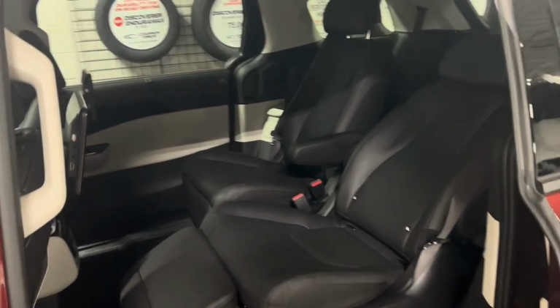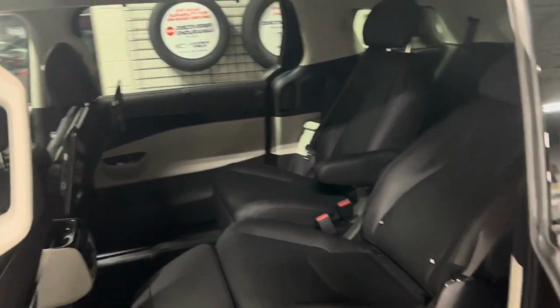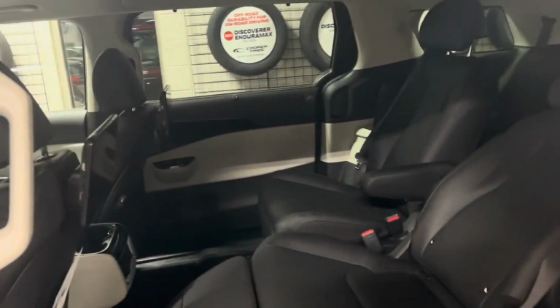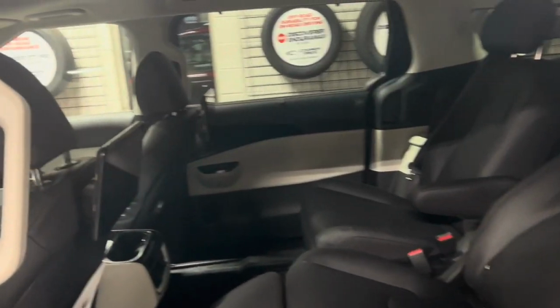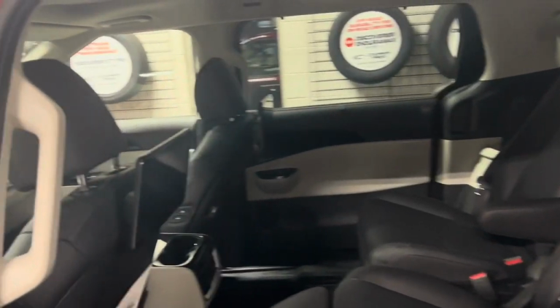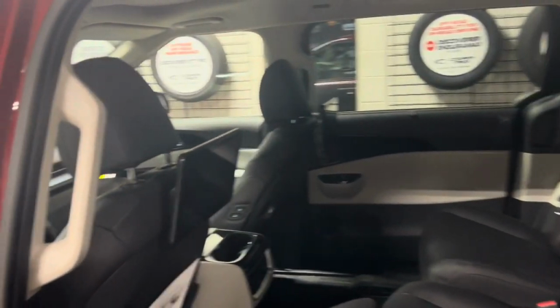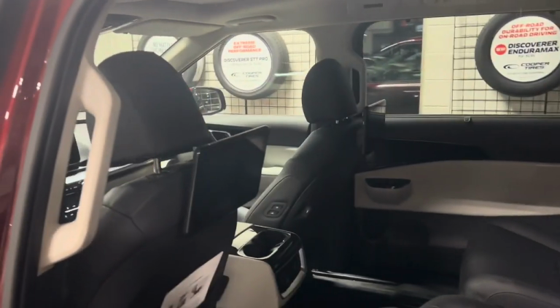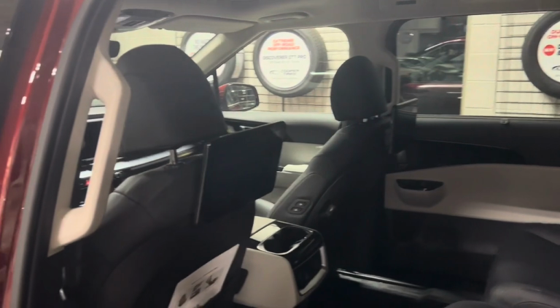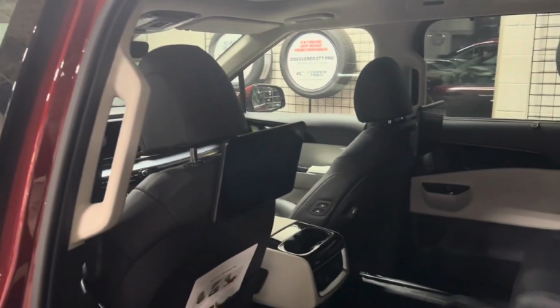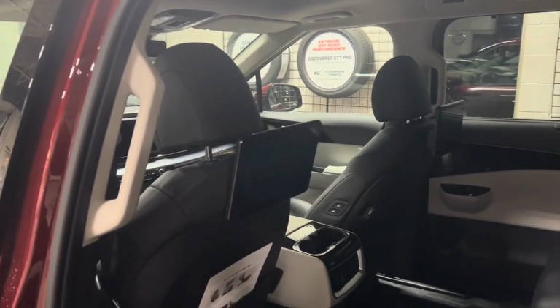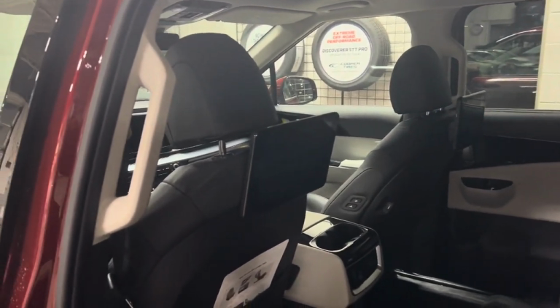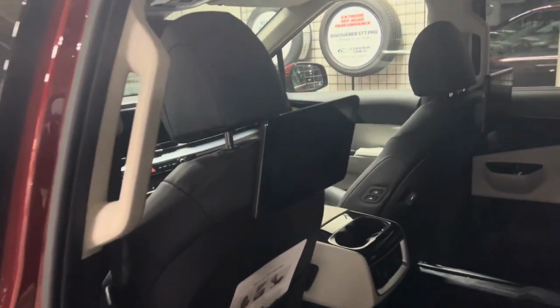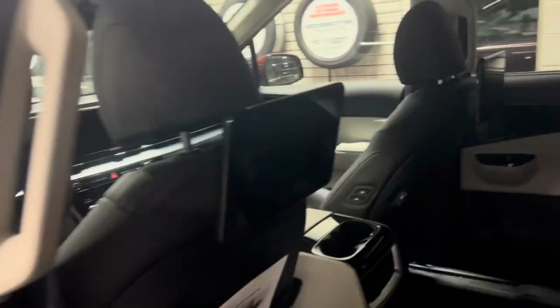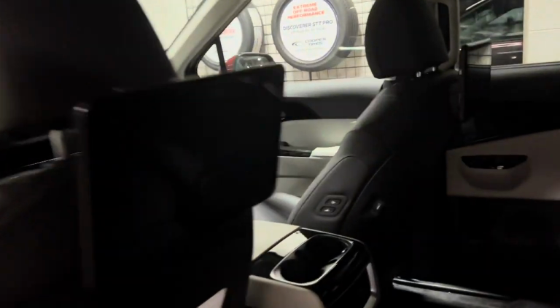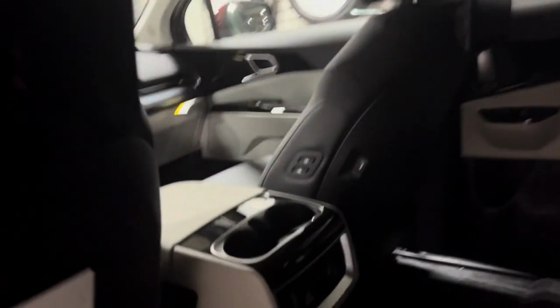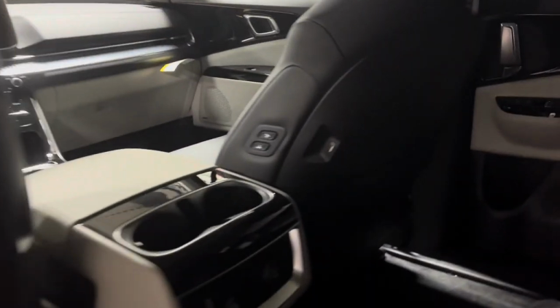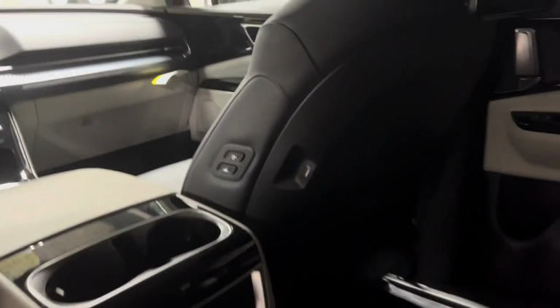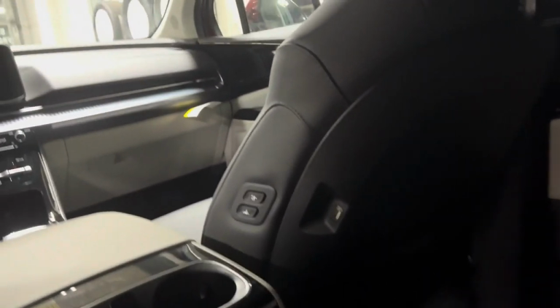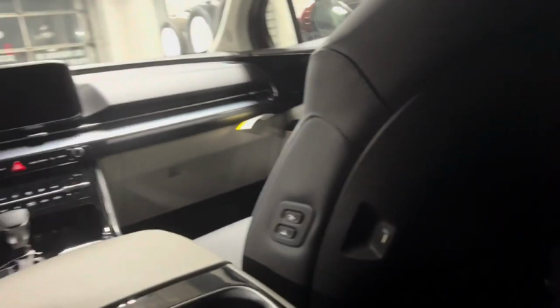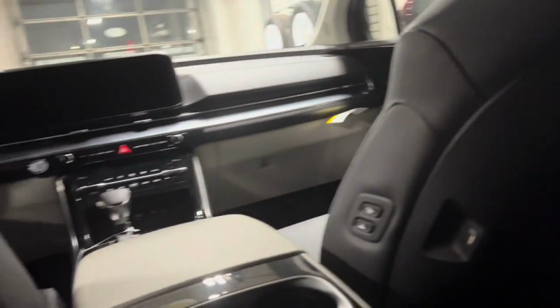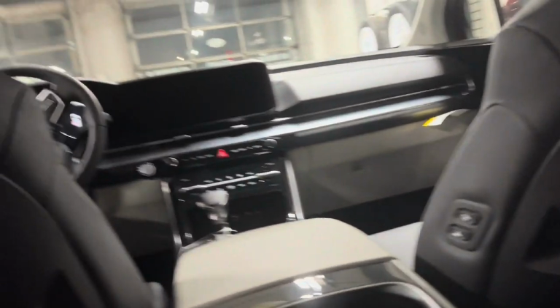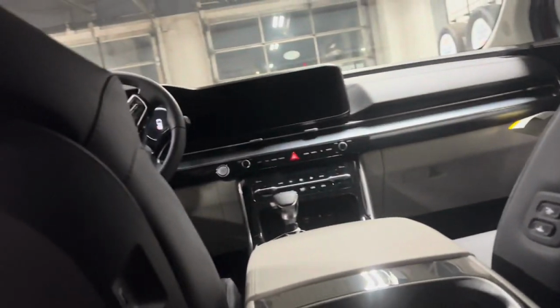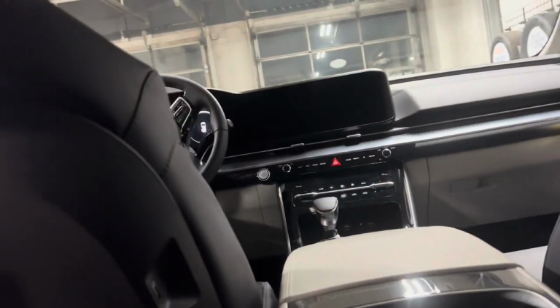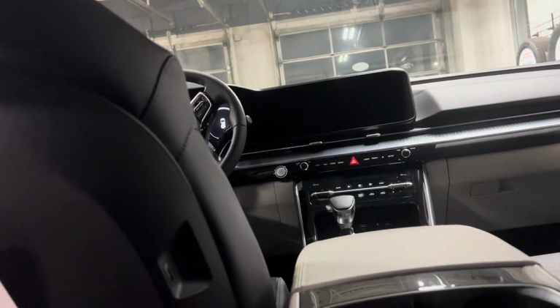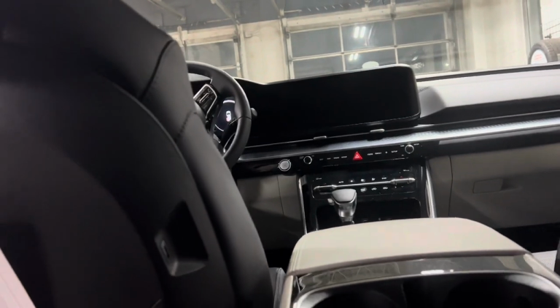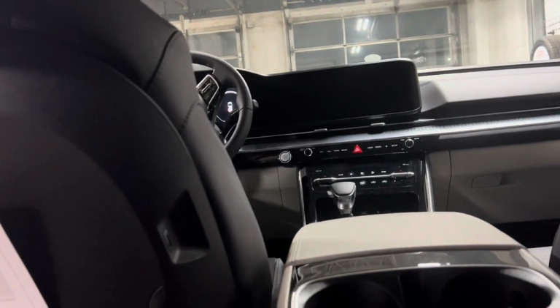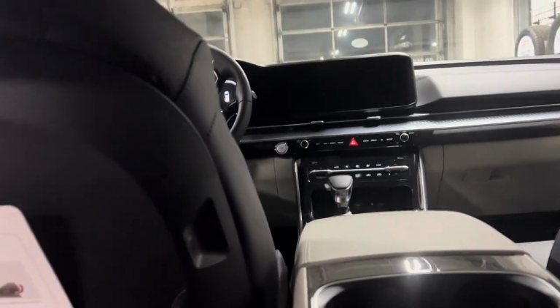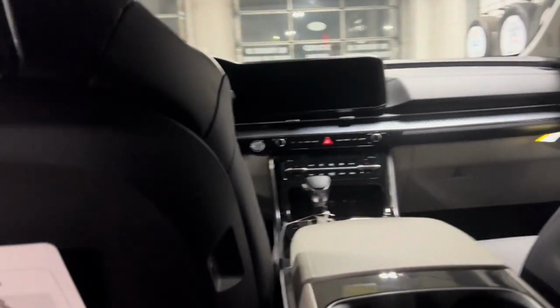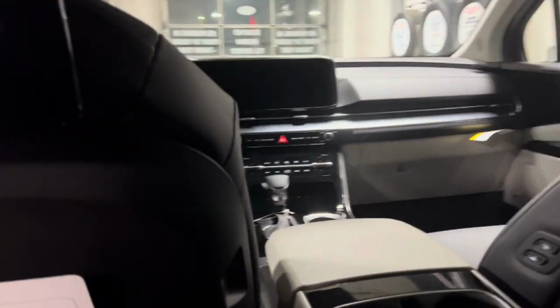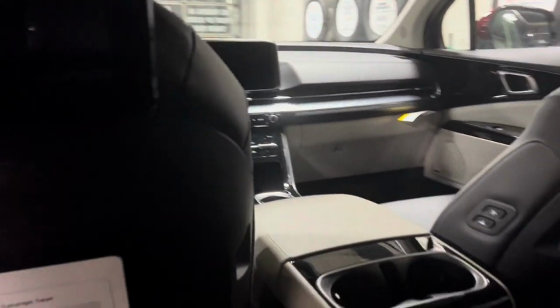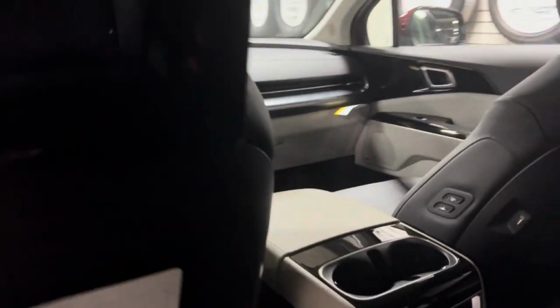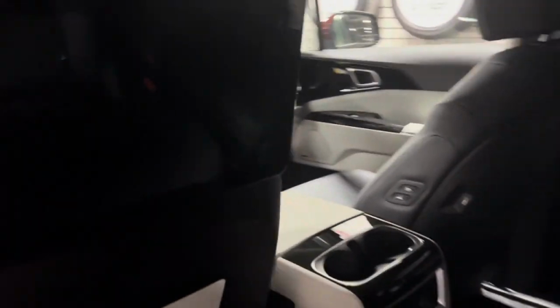We also have rear entertainment tablets in this one, and you'll also notice that there are USB ports on the back of both of the front row chairs for second row use.